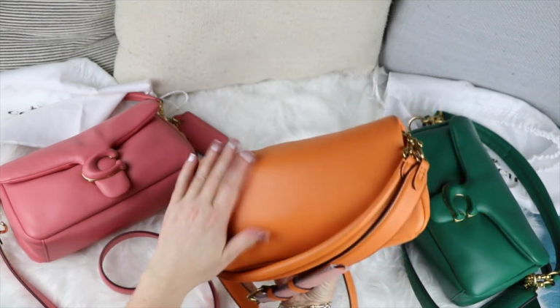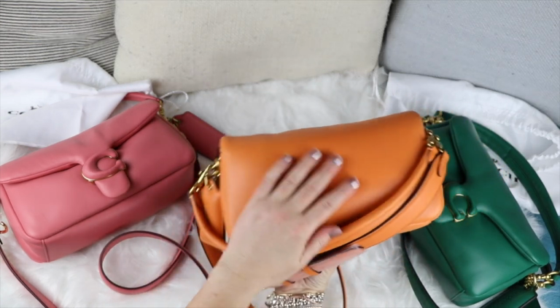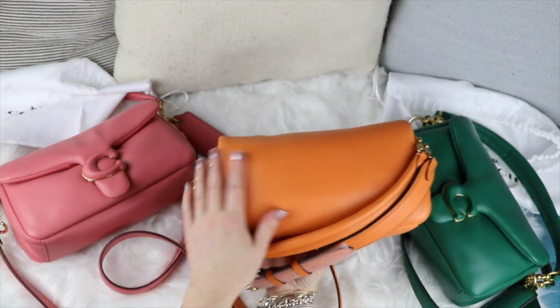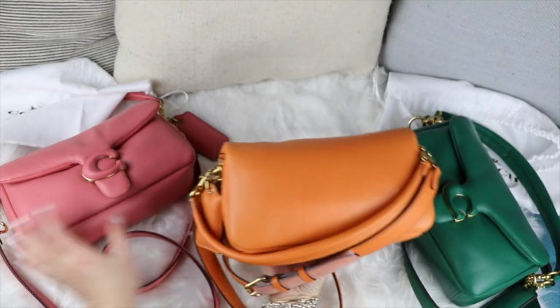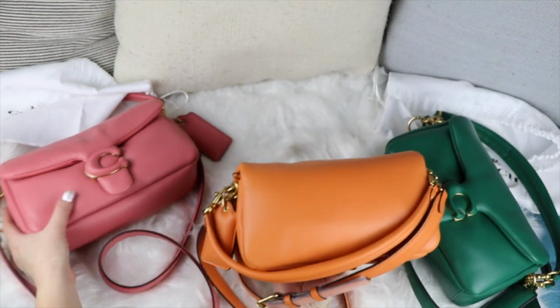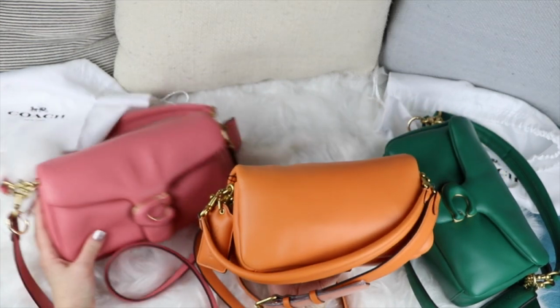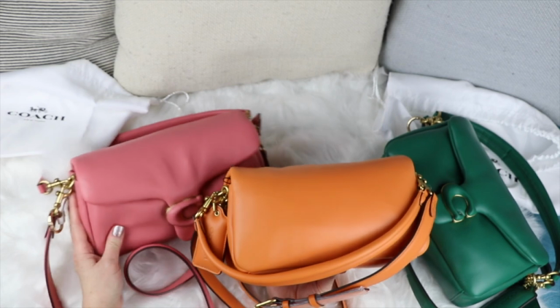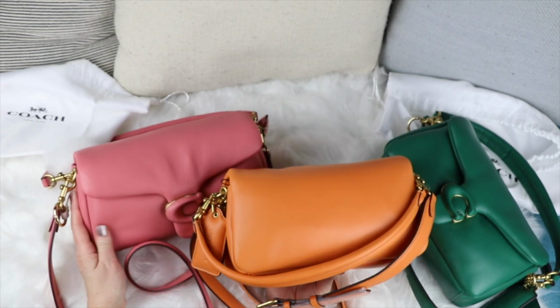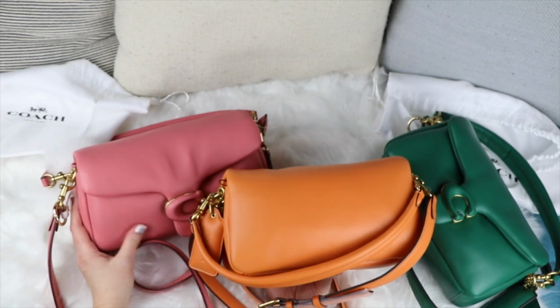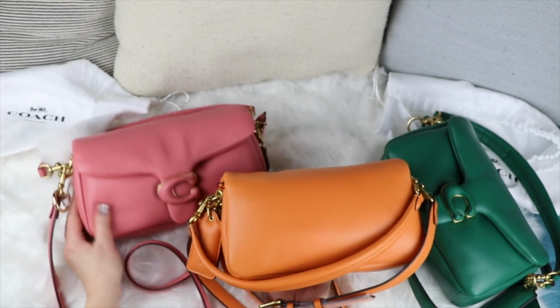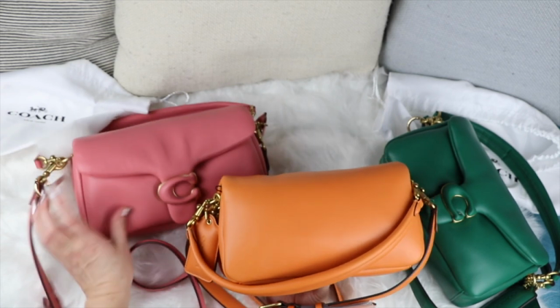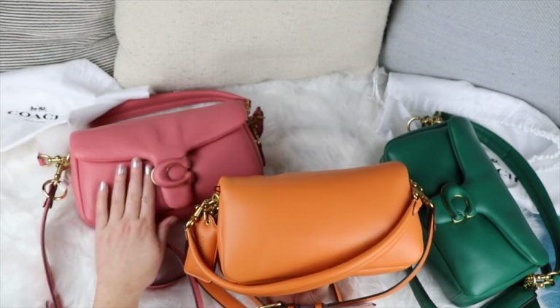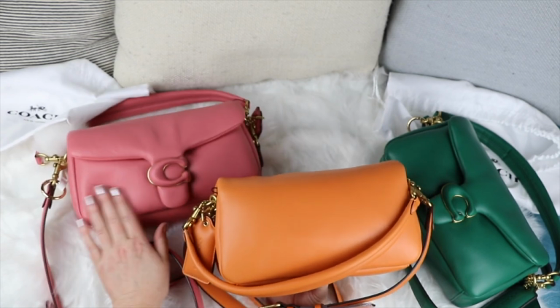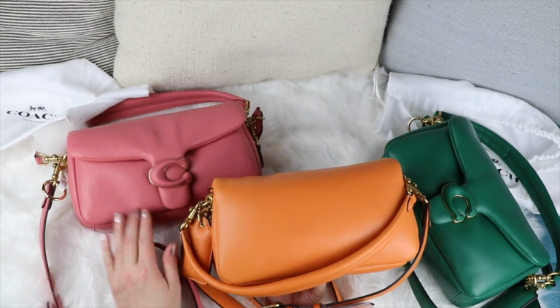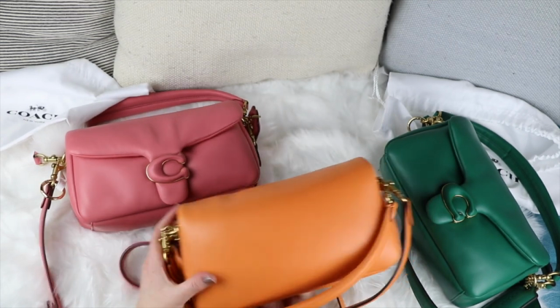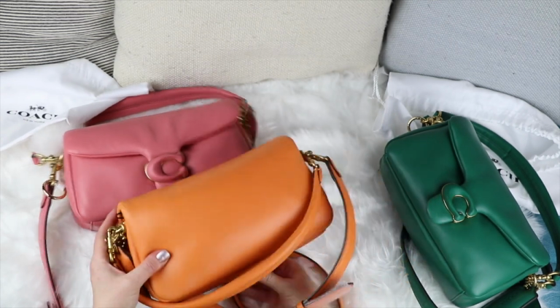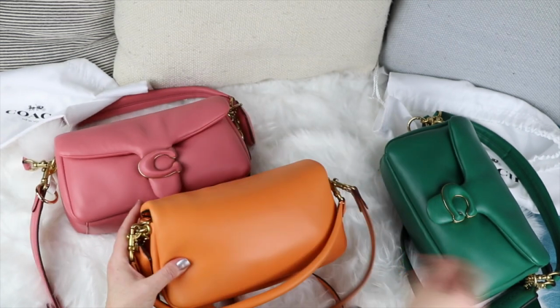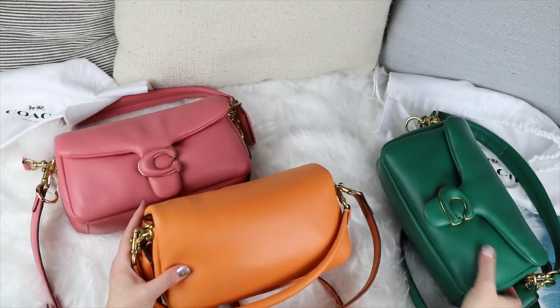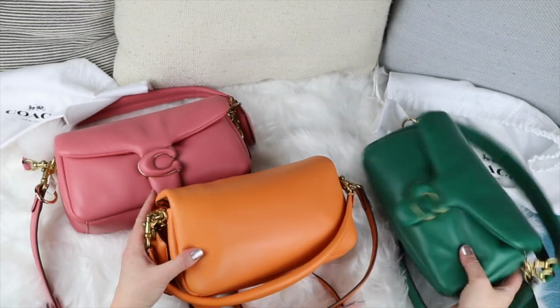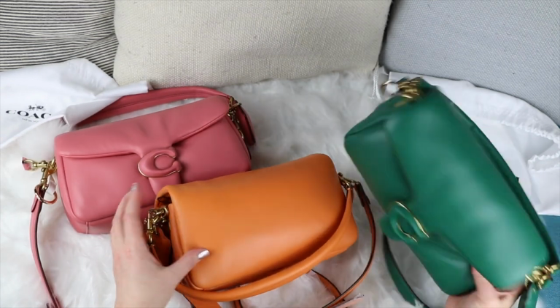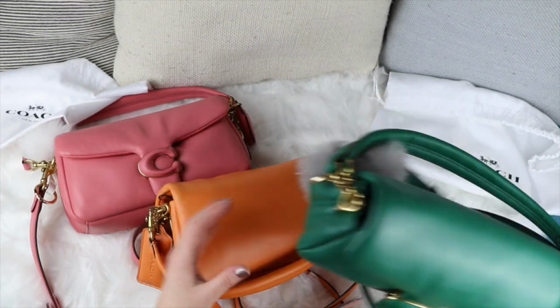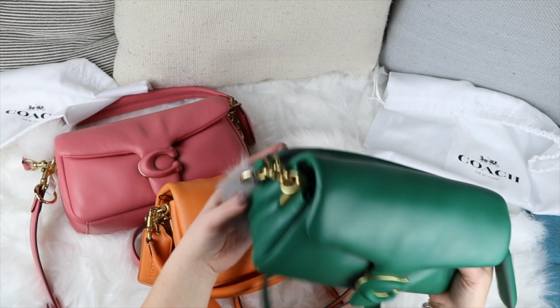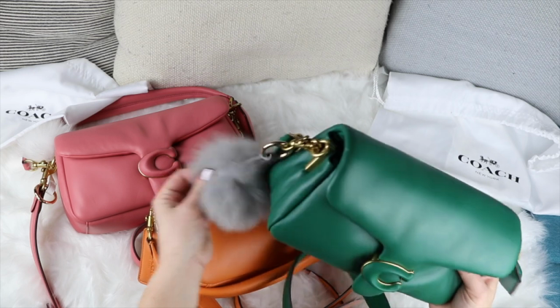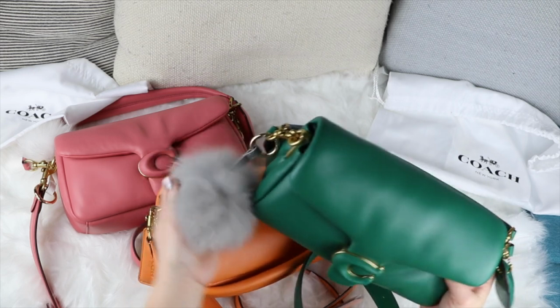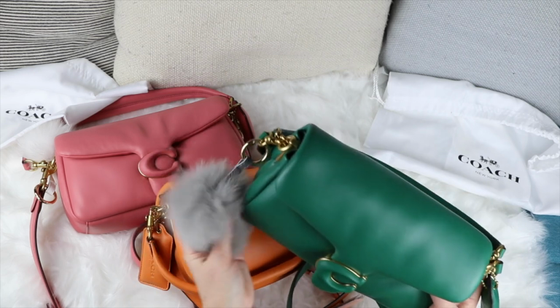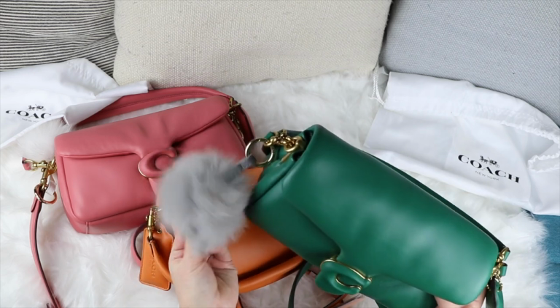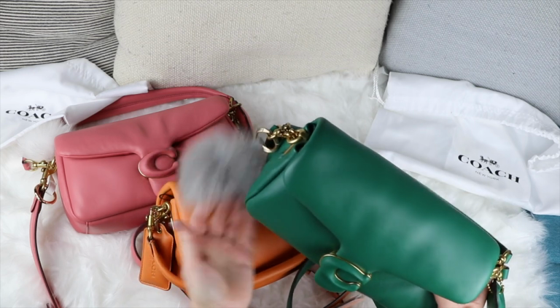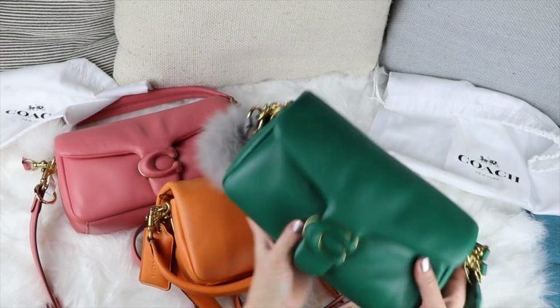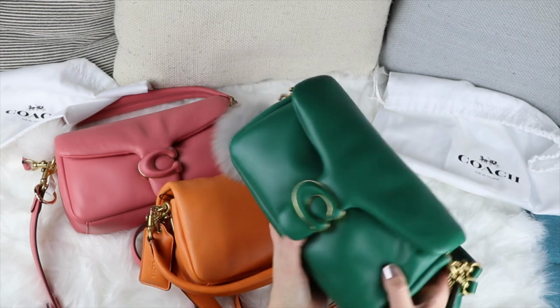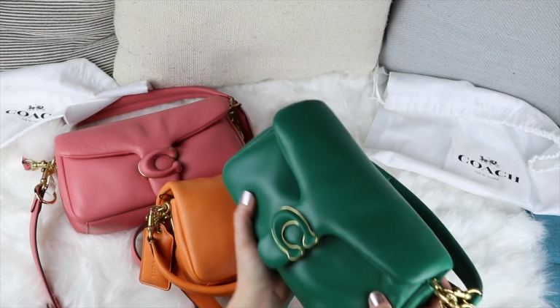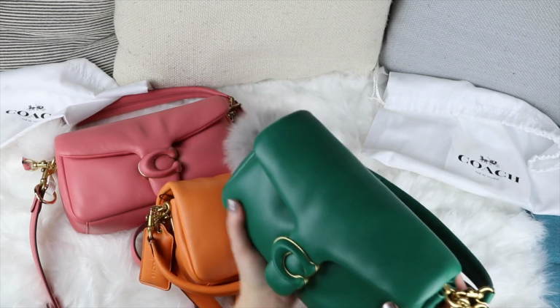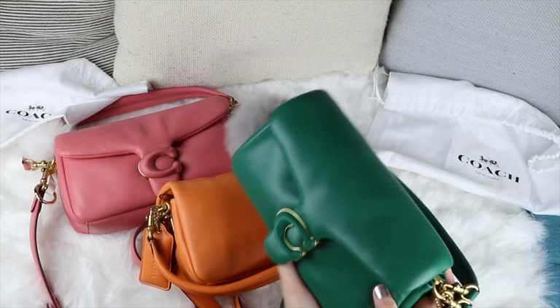So pretty — you just want to cuddle it. I just want to cuddle them all: the pink, the green, the orange. I'm going to have to wear one every day I think. So nice.